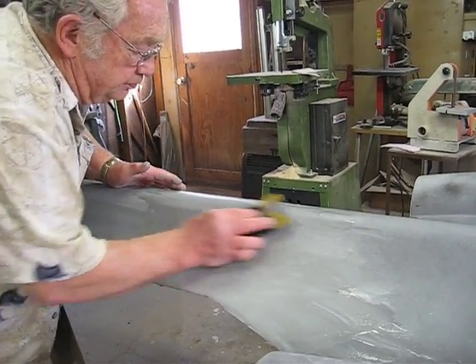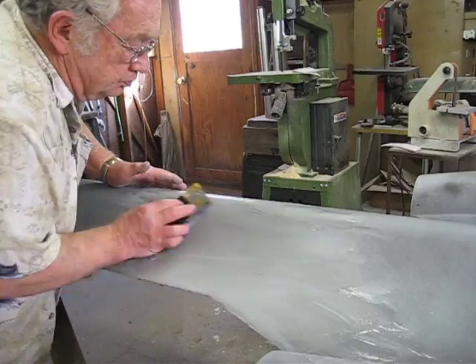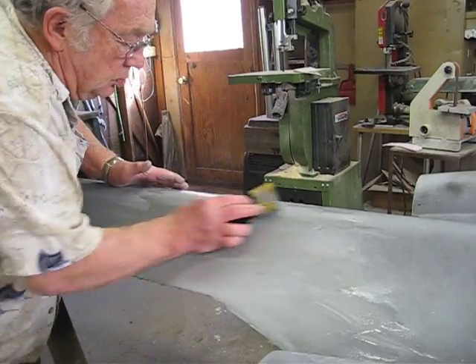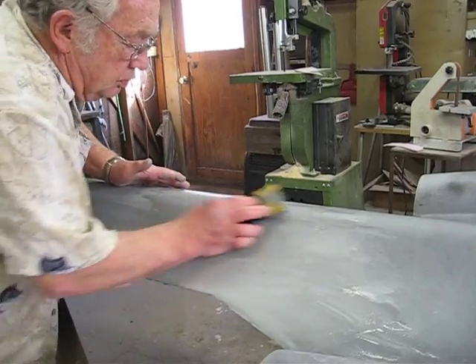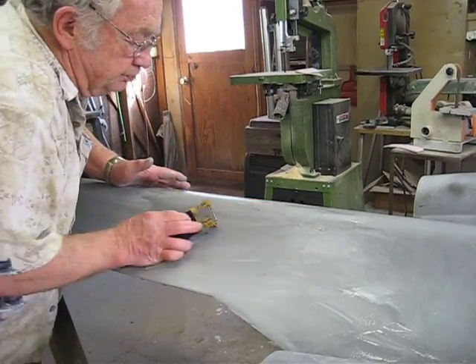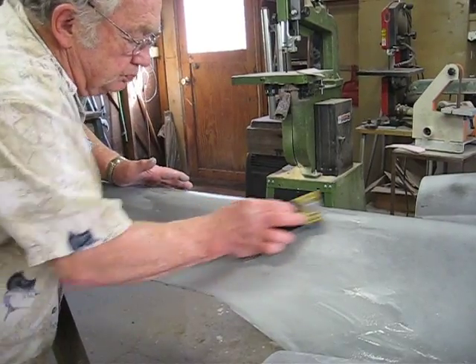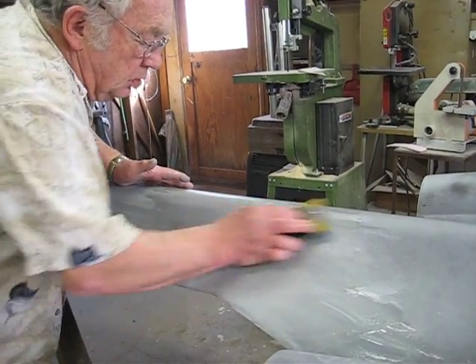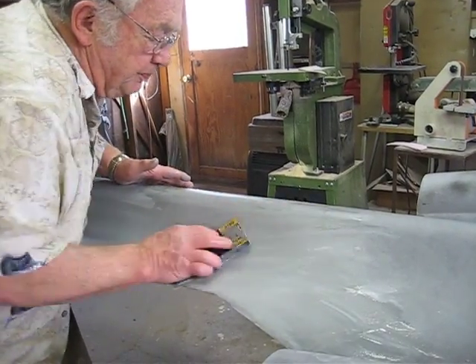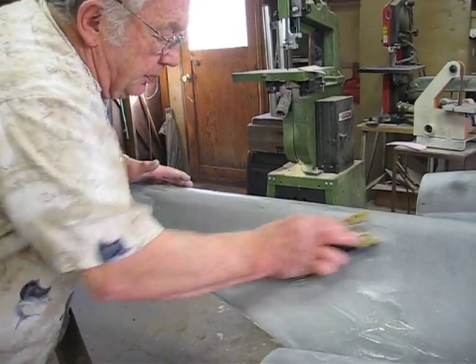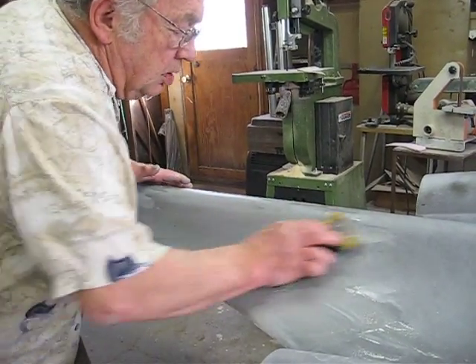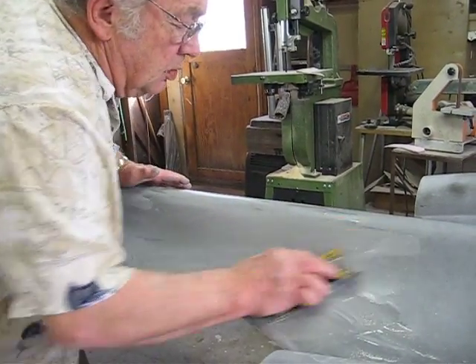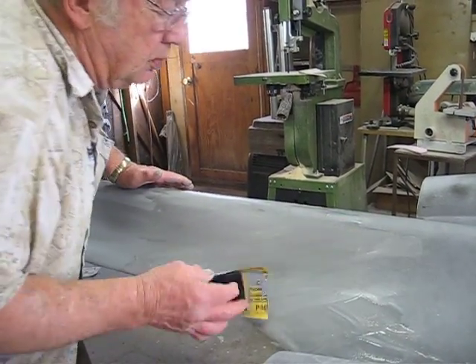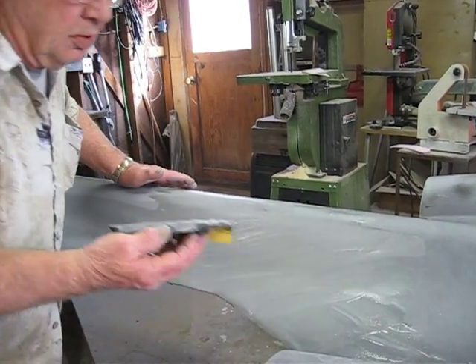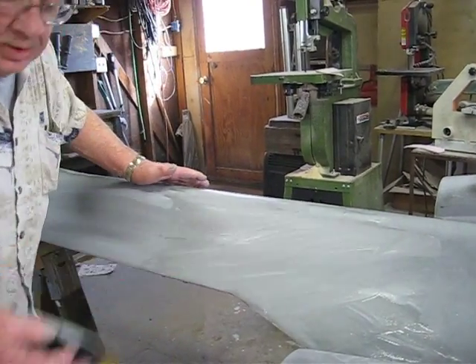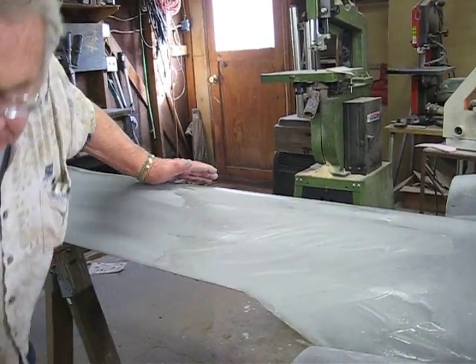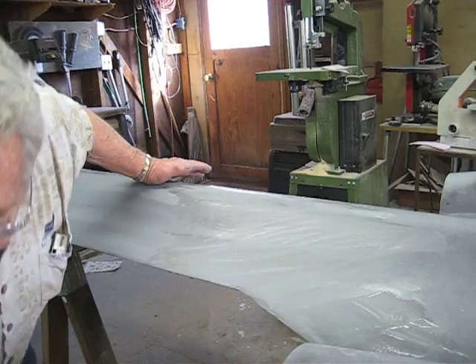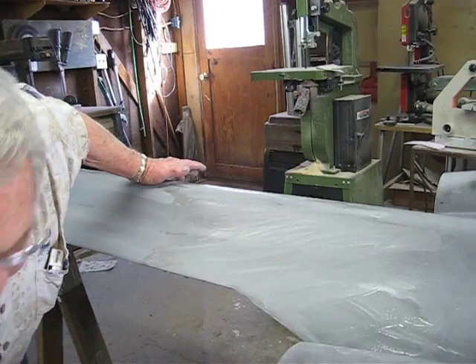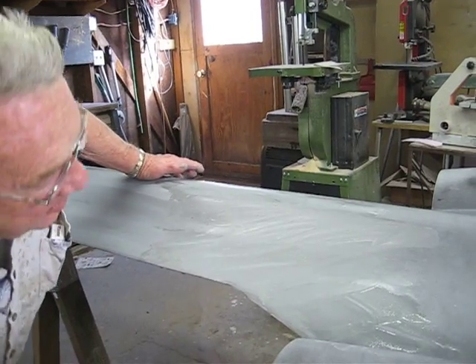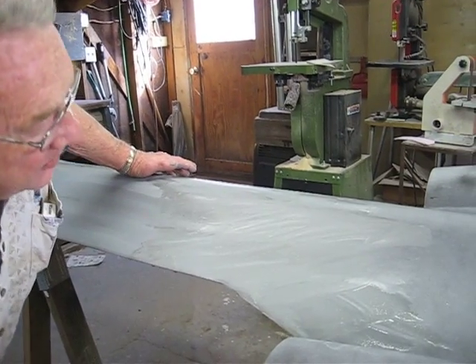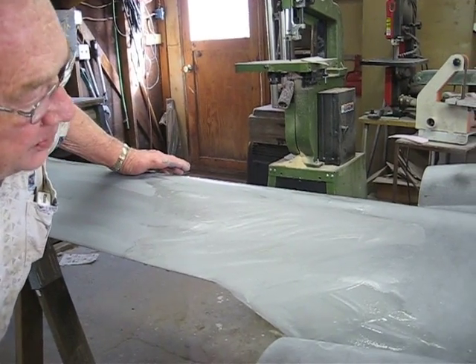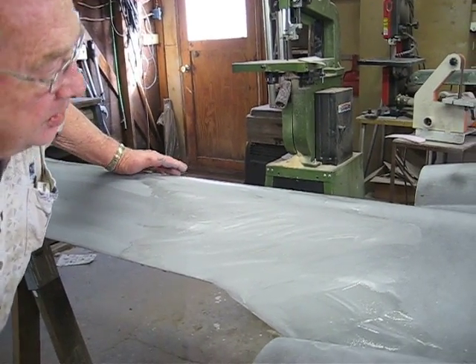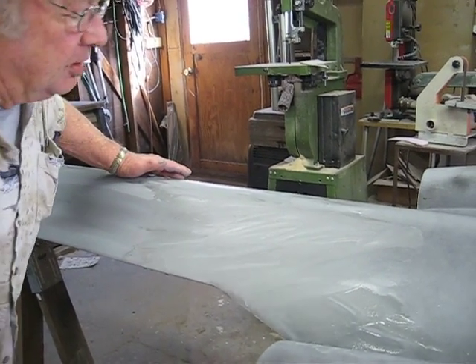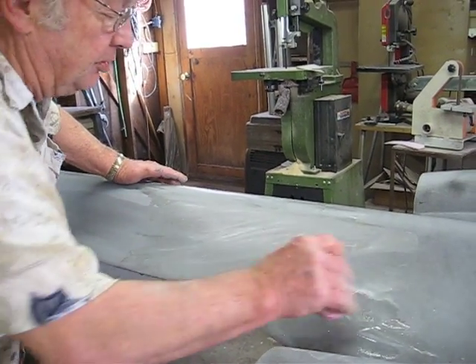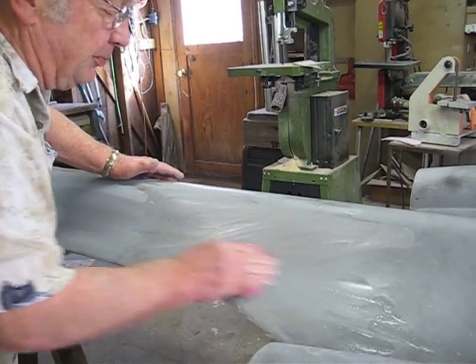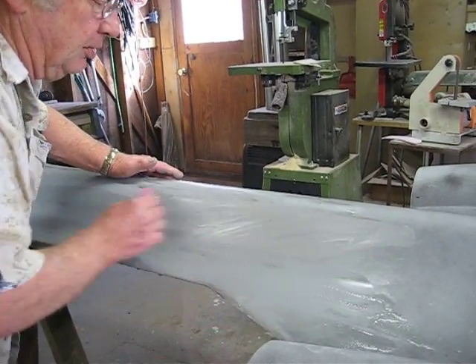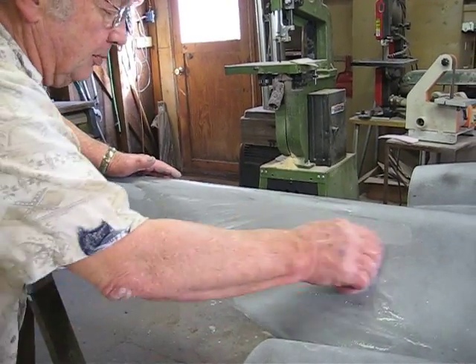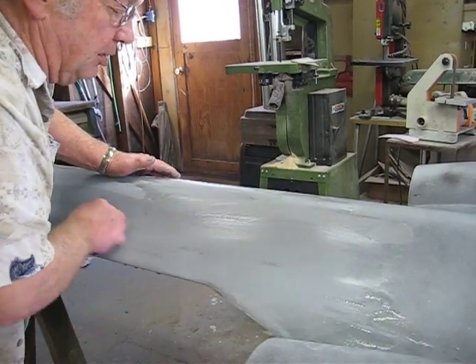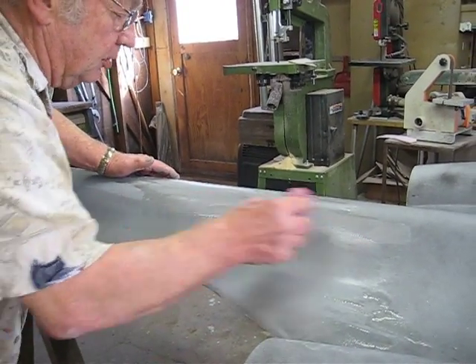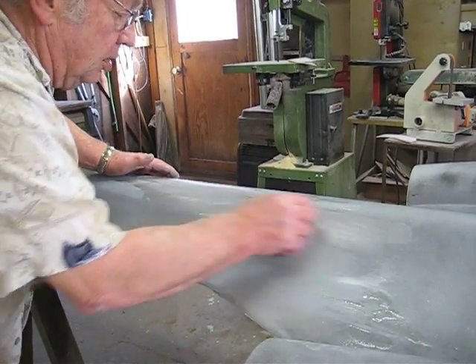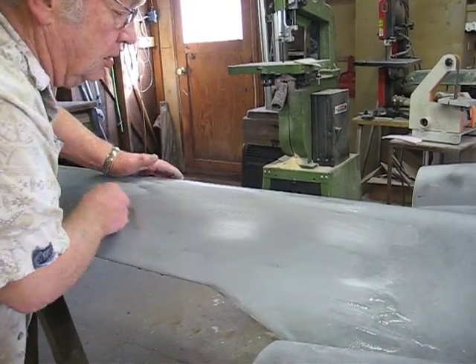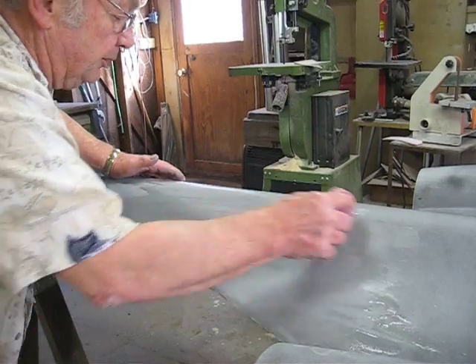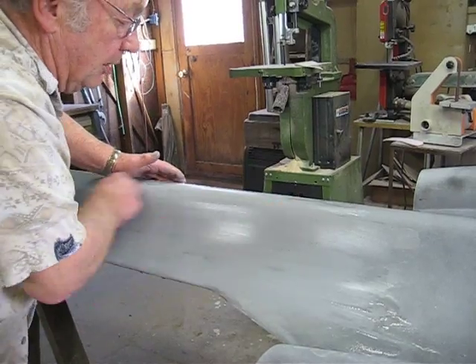I don't know how entertaining watching someone sand is going to be. Well, it's interesting — it's something to show them how to do.